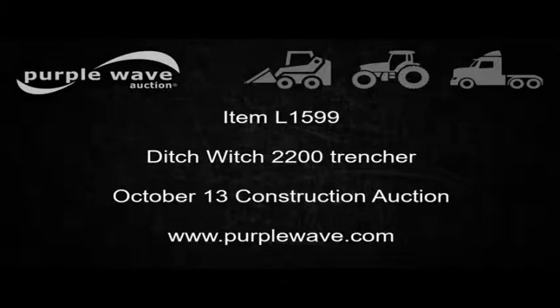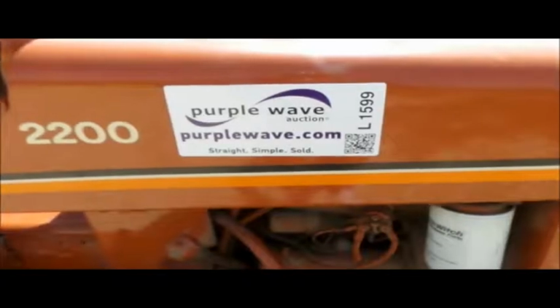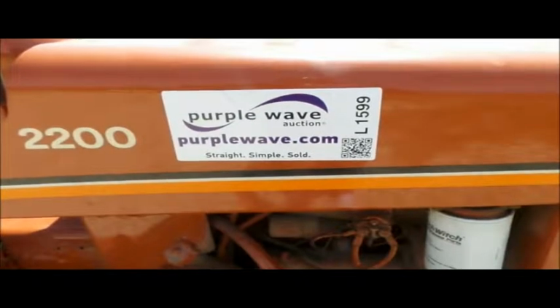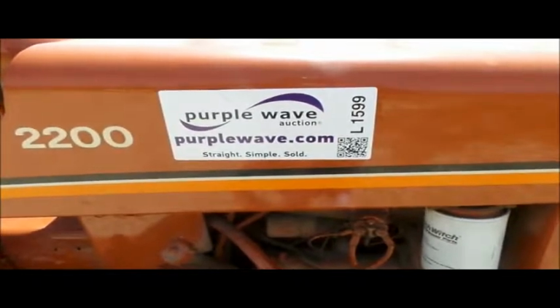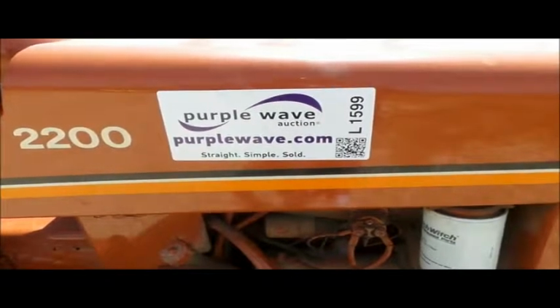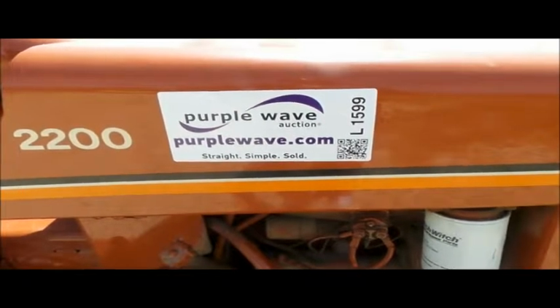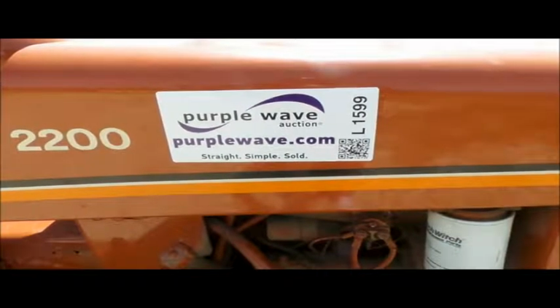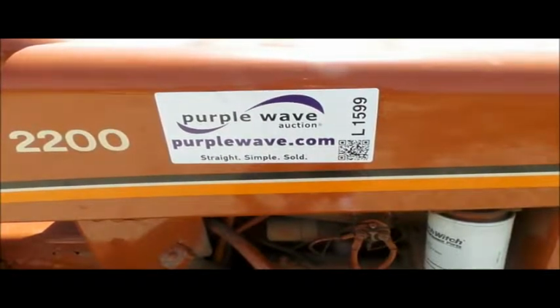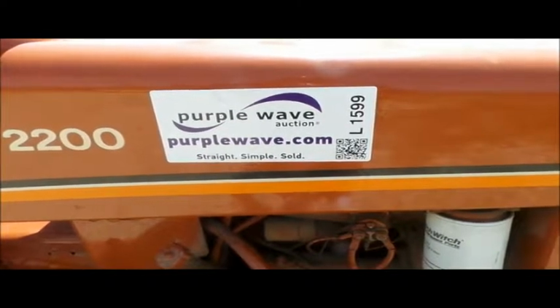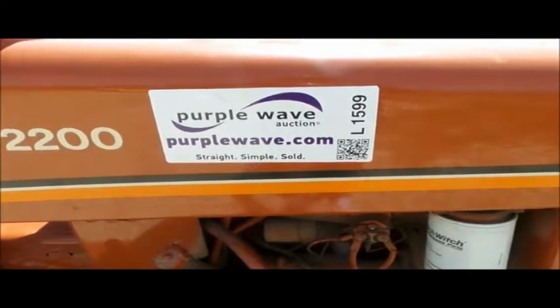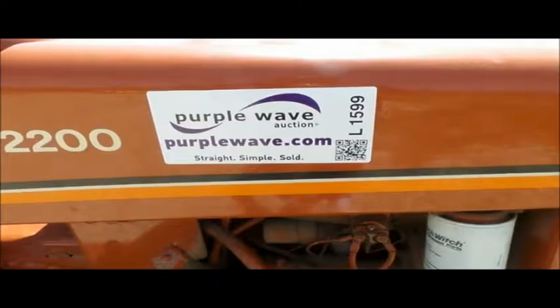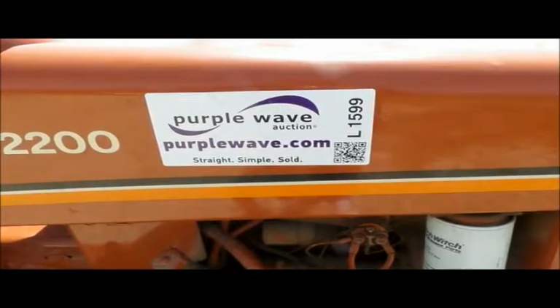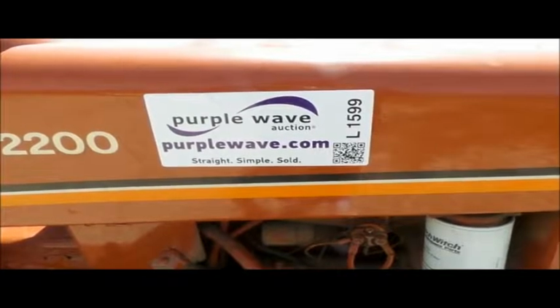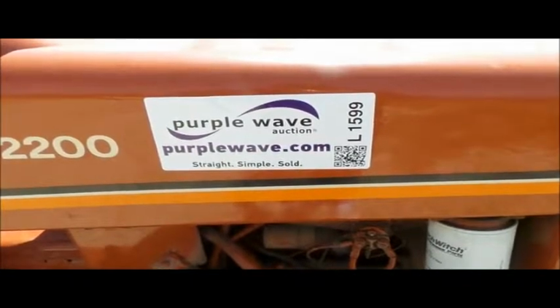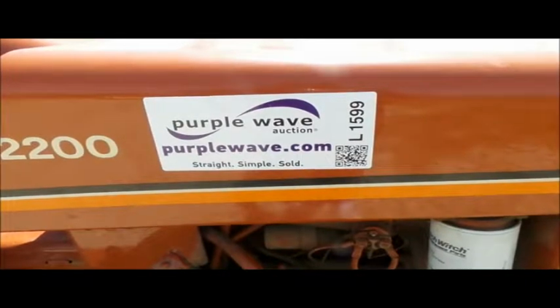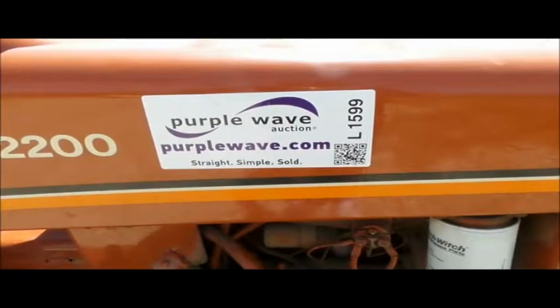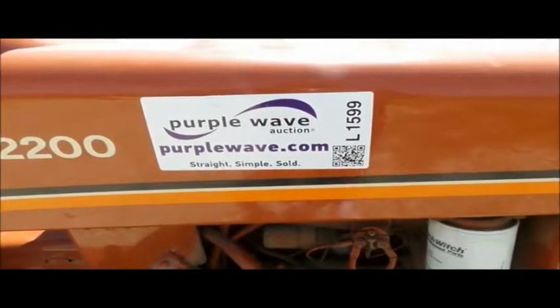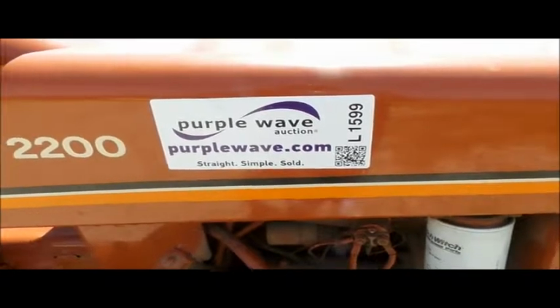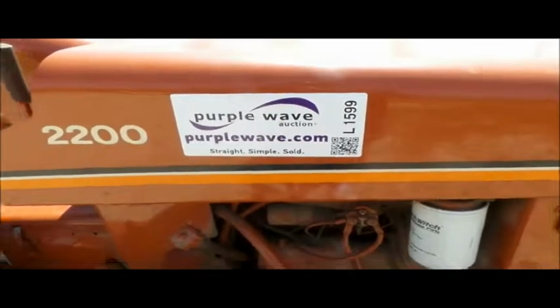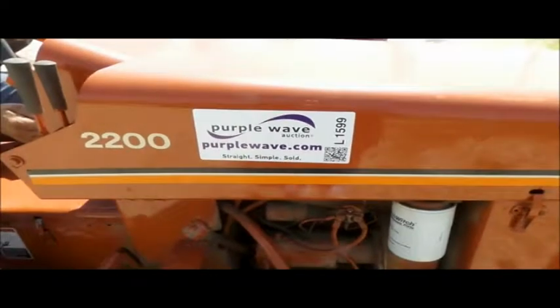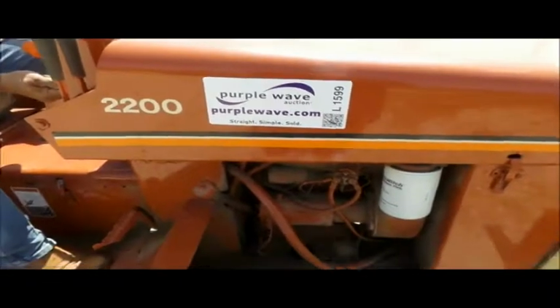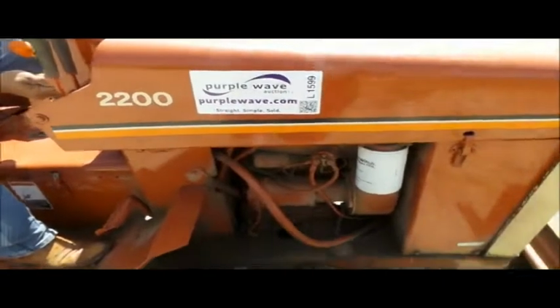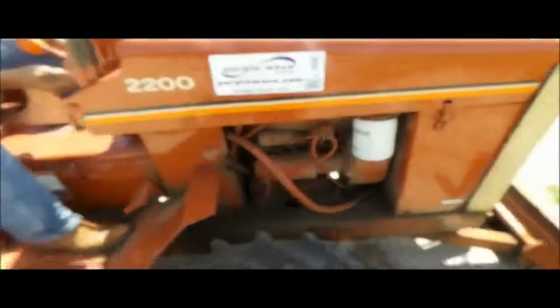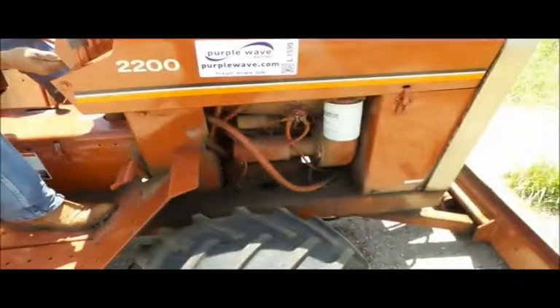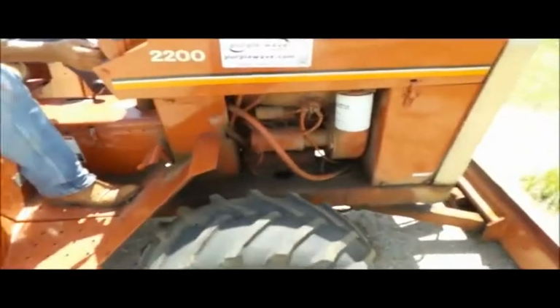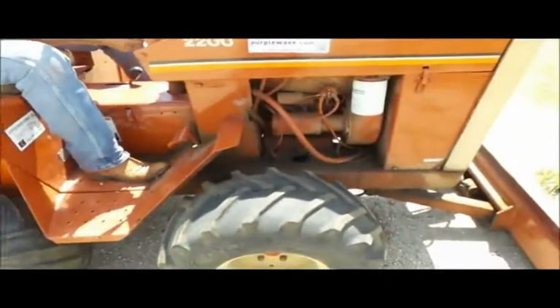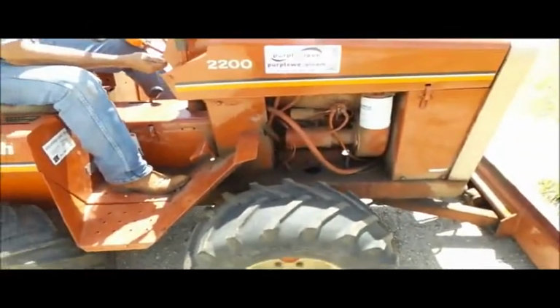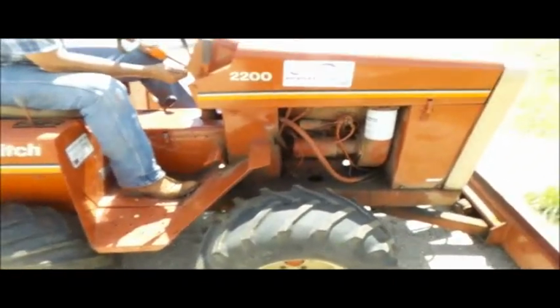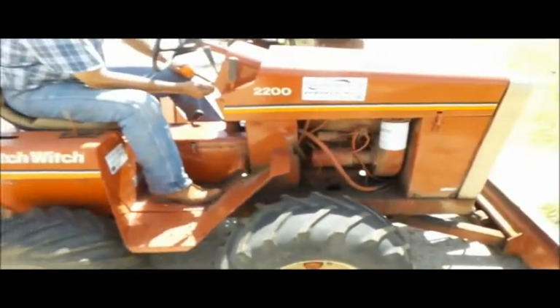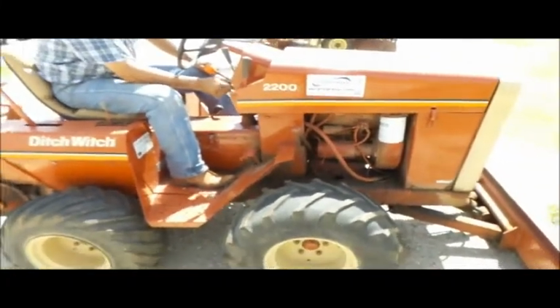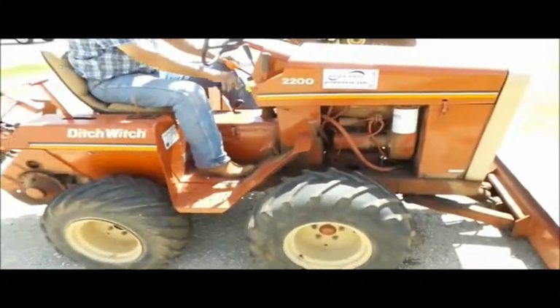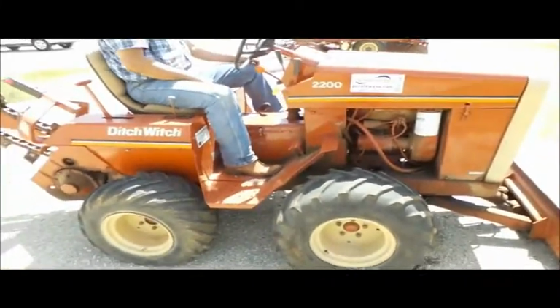Video of a Ditch Witch 2200 Trencher L1599. Battery's good. Is it? Yep. Darn.